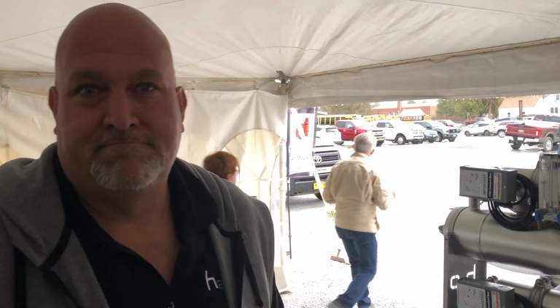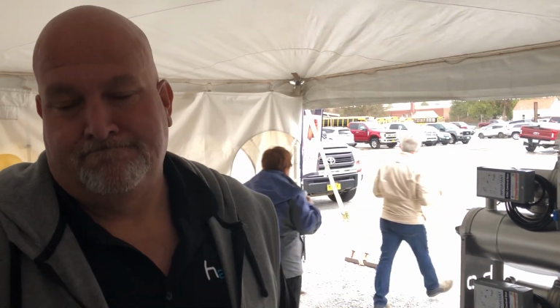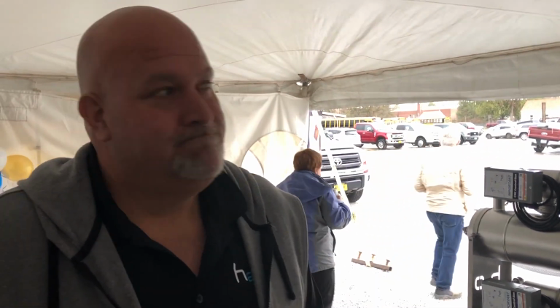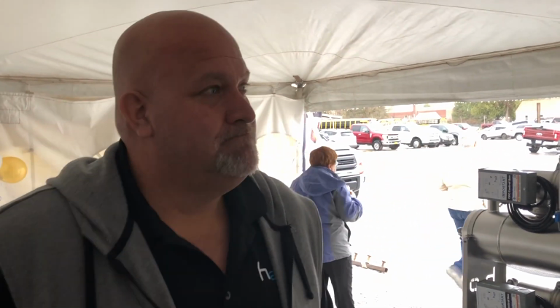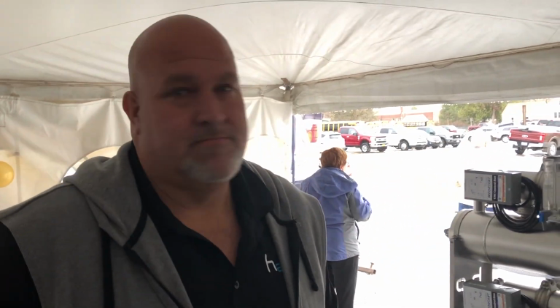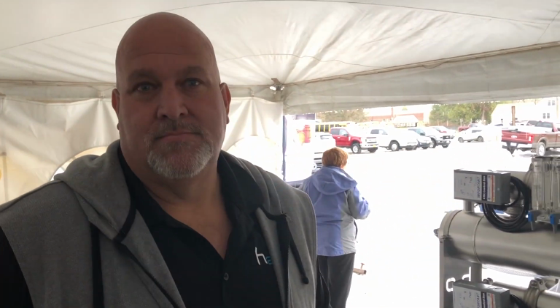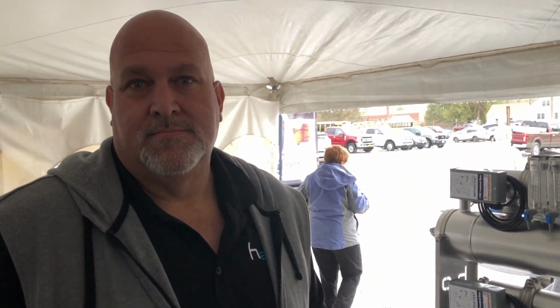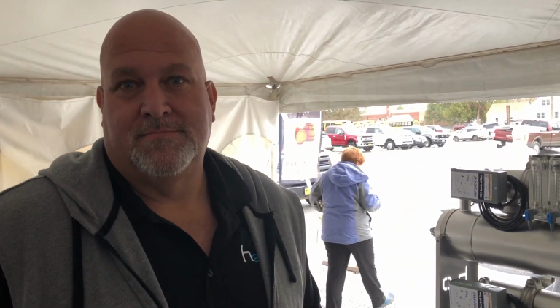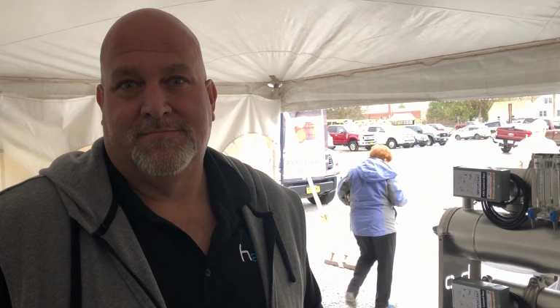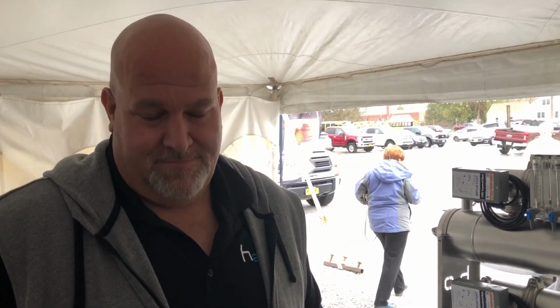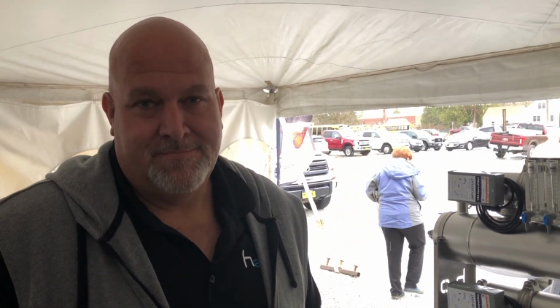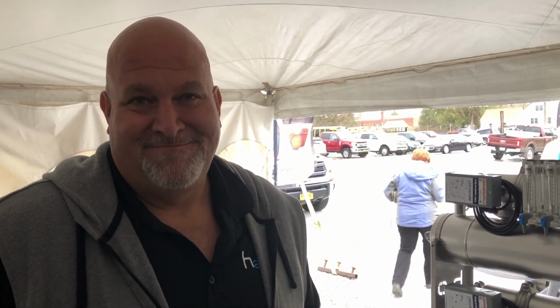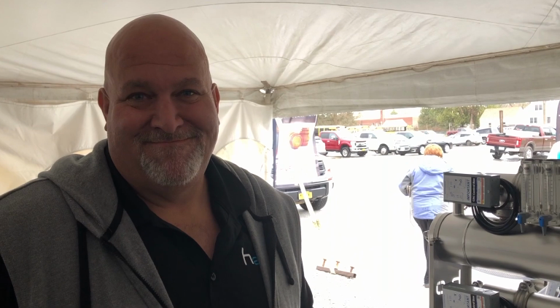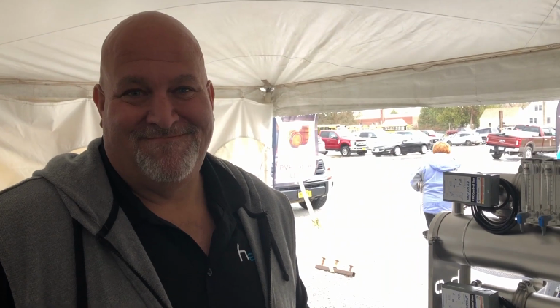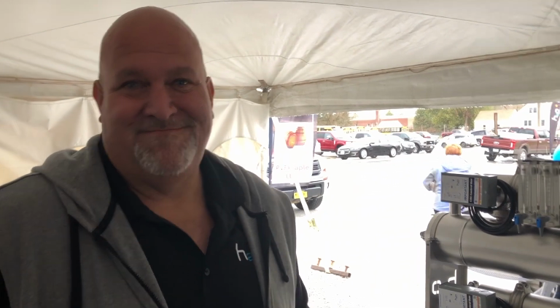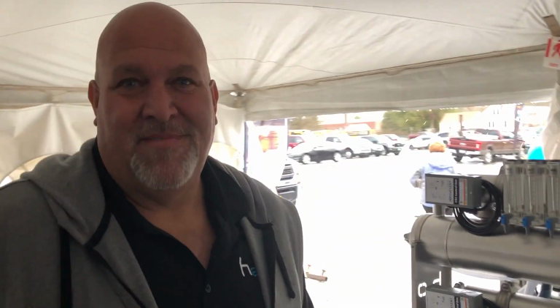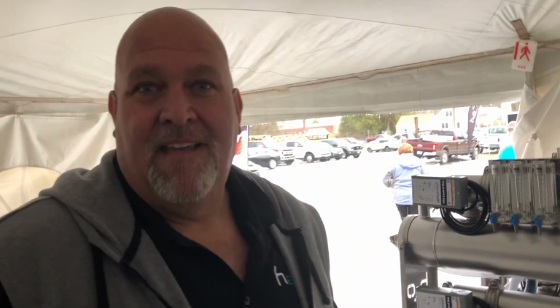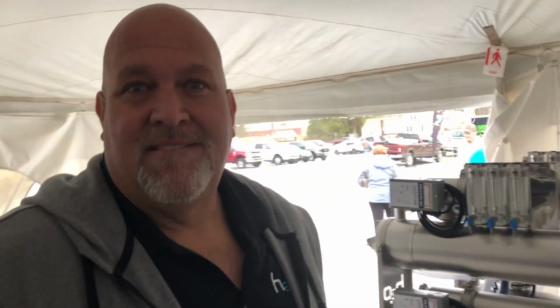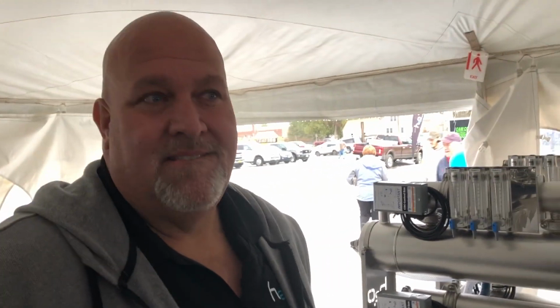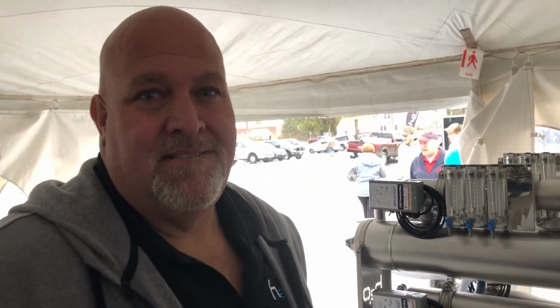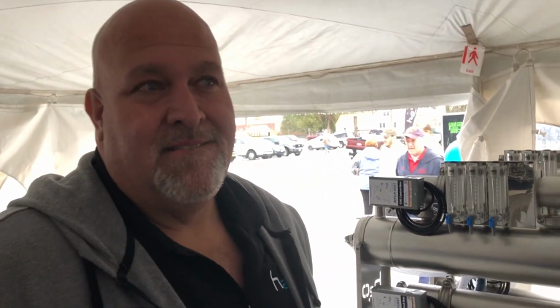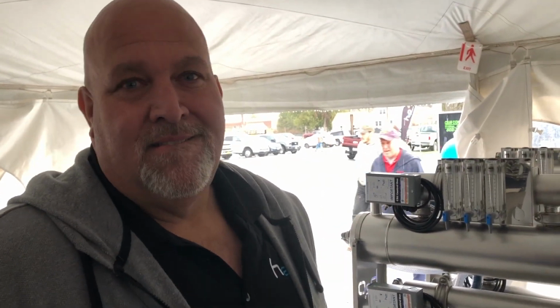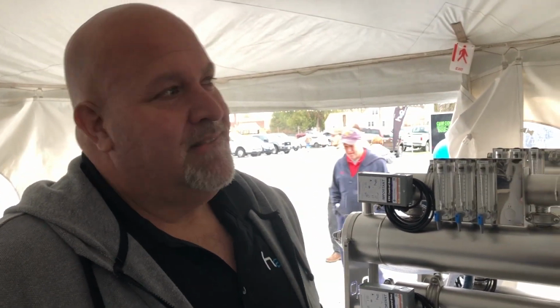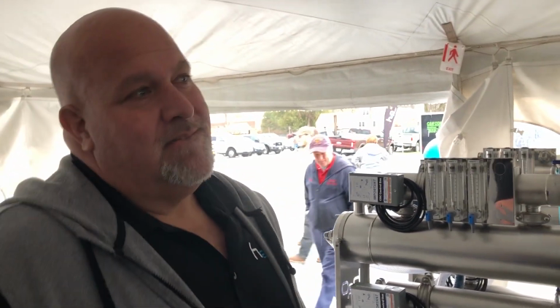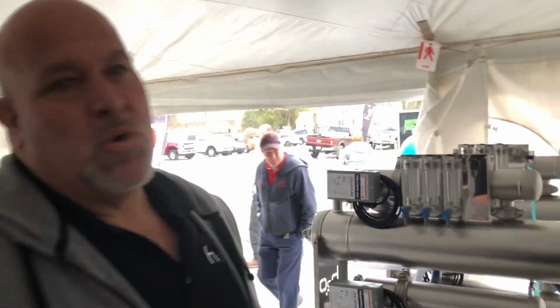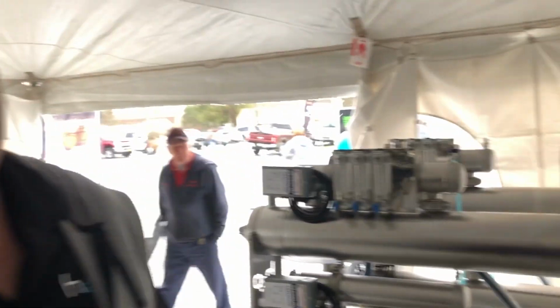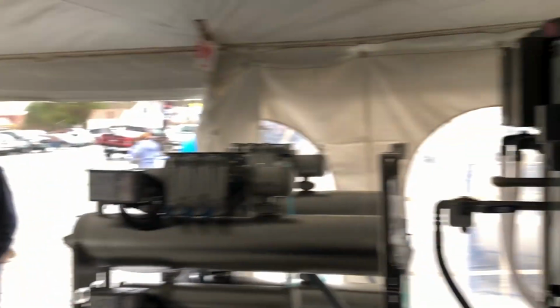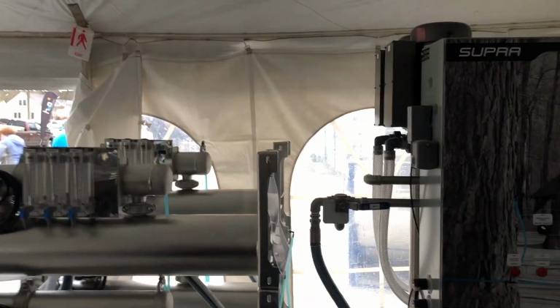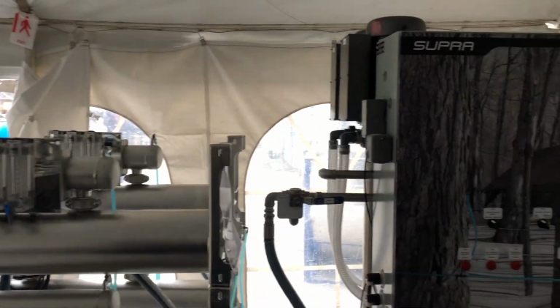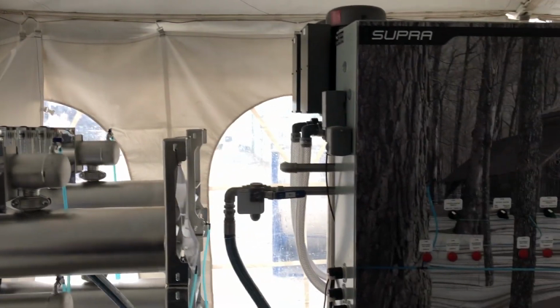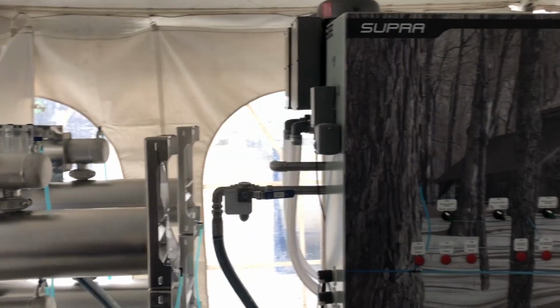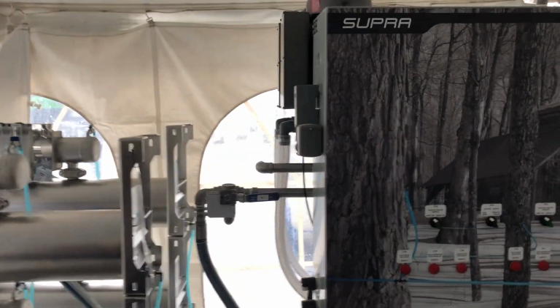We're with Kyle Lothian at H2O Innovations Open House in Swanton, Vermont today. Show us a couple new things here at the Open House from H2O. Well, we've got our Supra model RO.